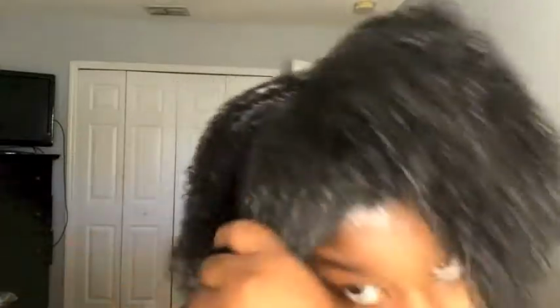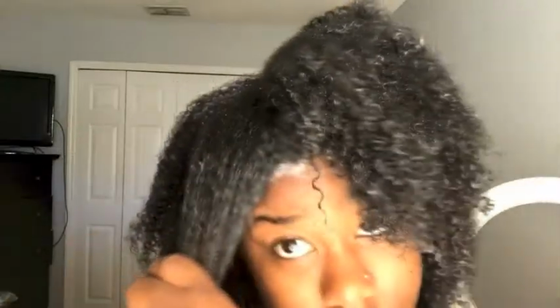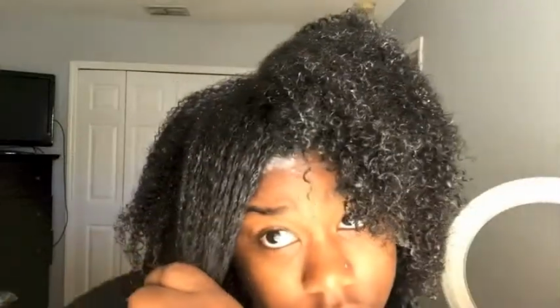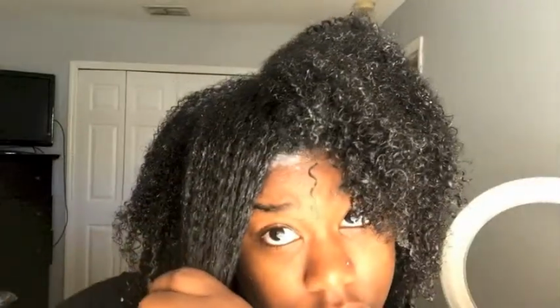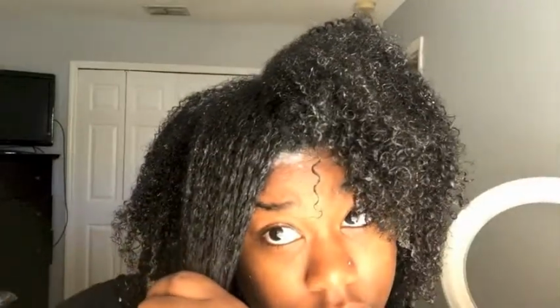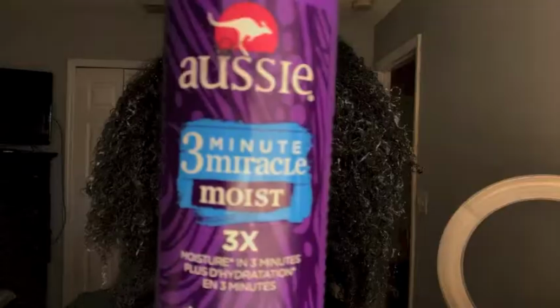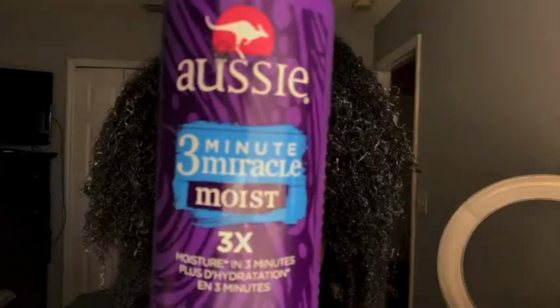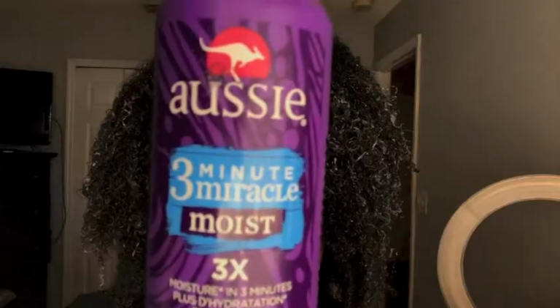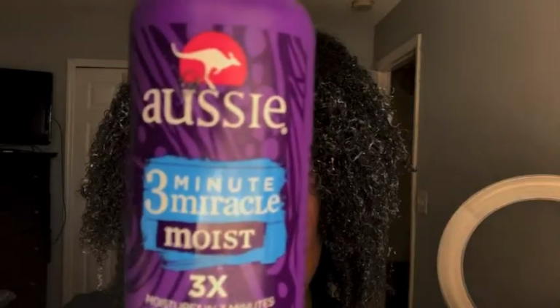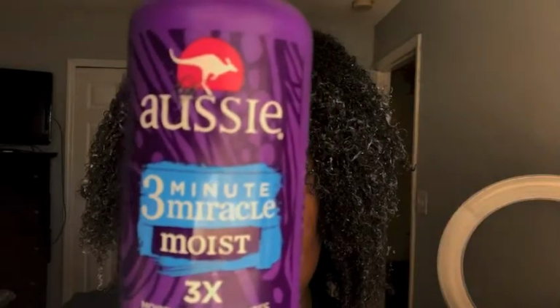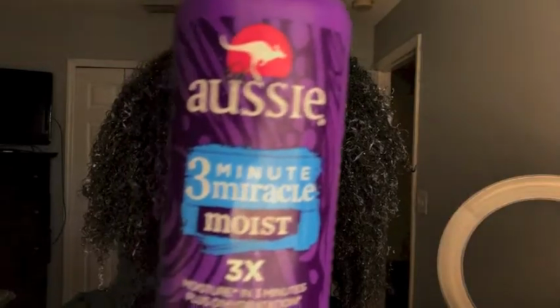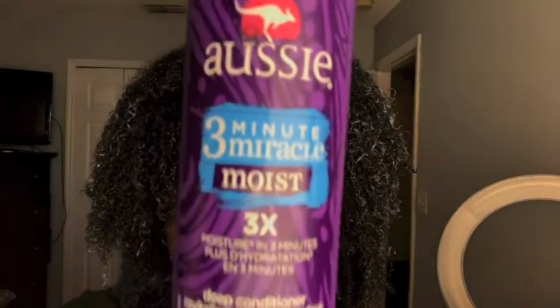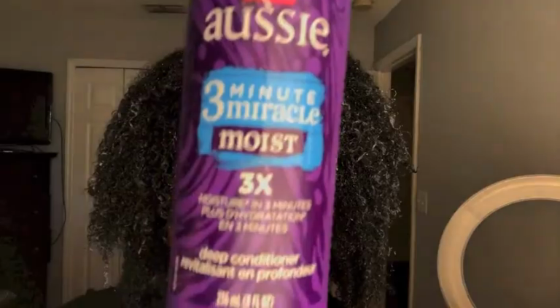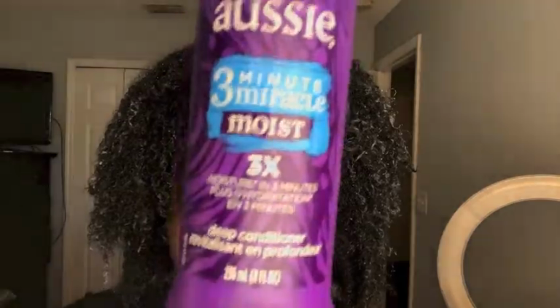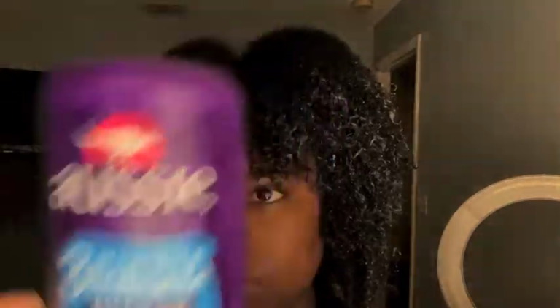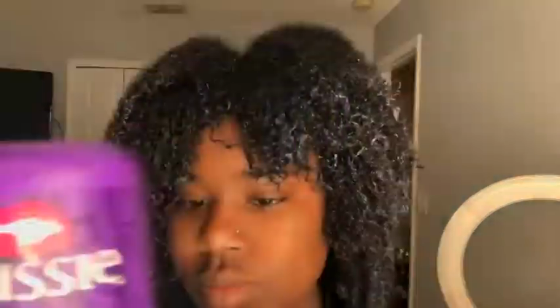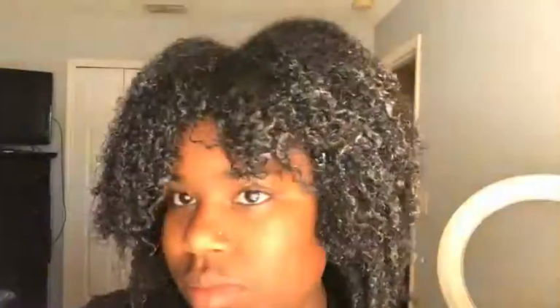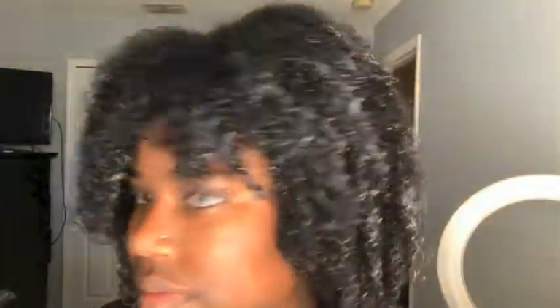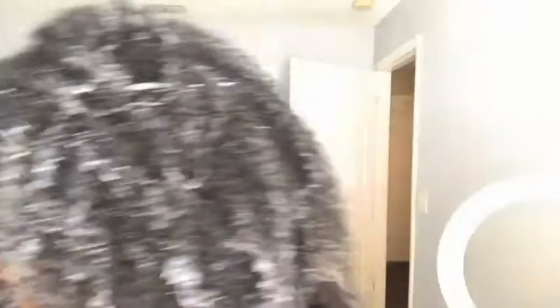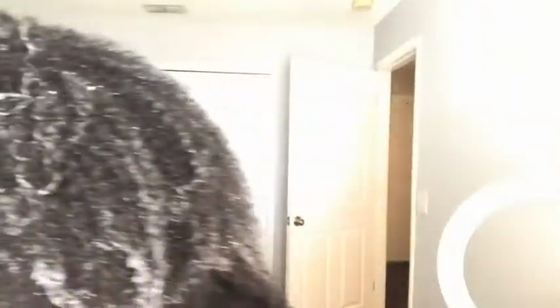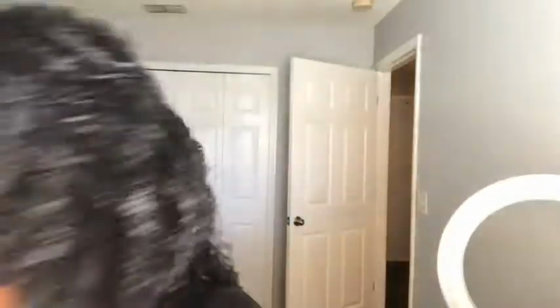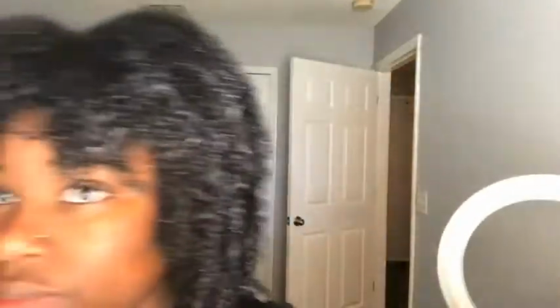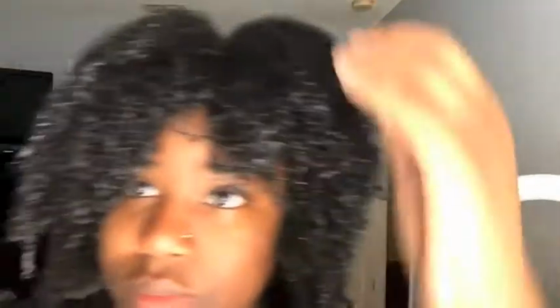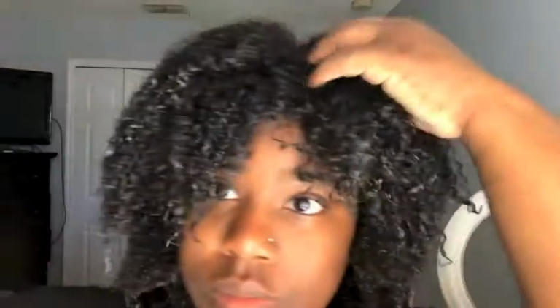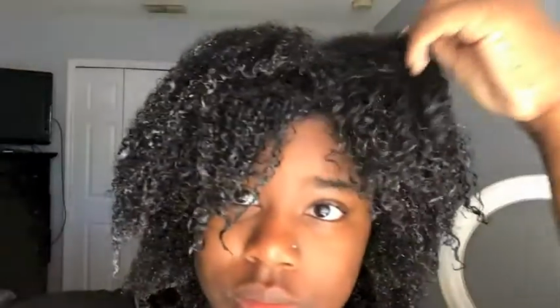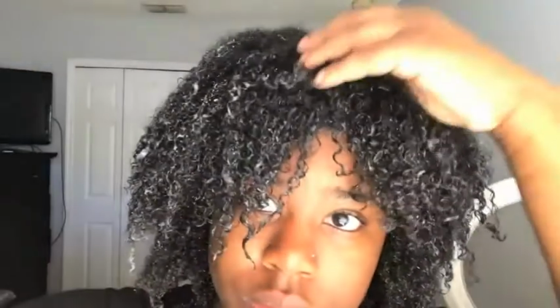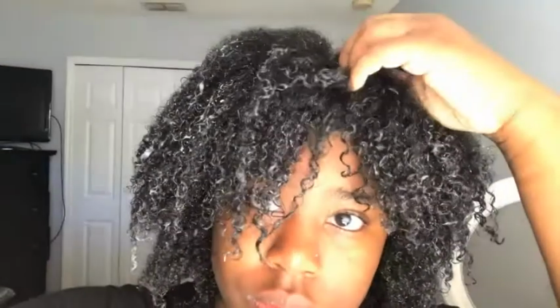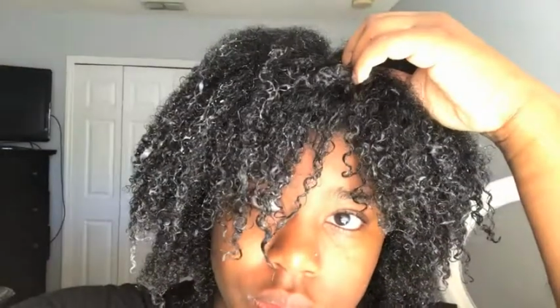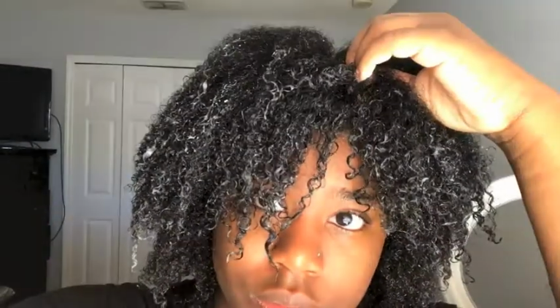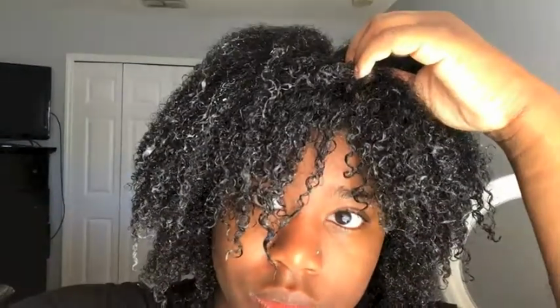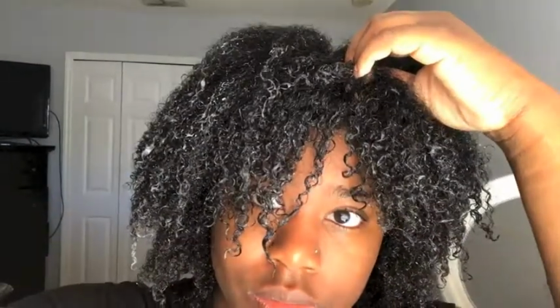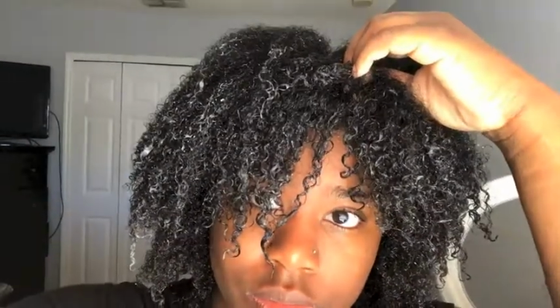After I'm done with that, I use Aussie 3 Minute Miracle Moist to deep condition my hair, using the same technique as I did with the coconut co-wash.